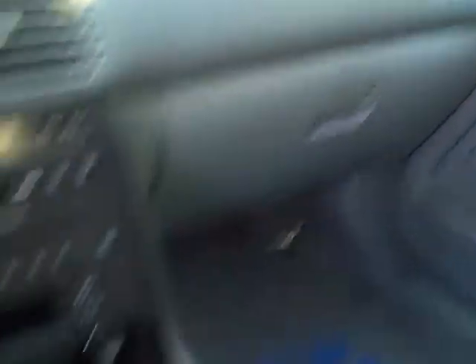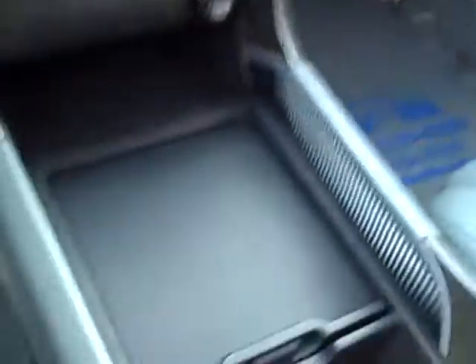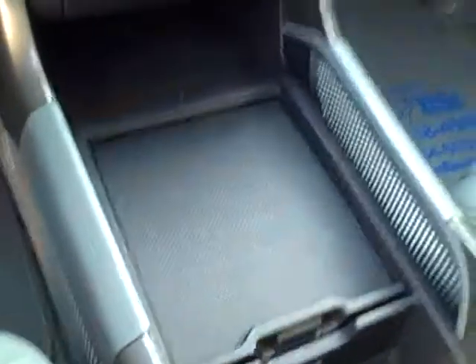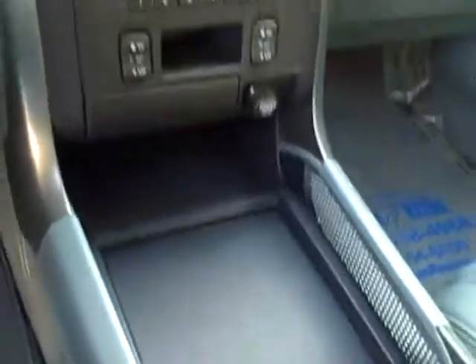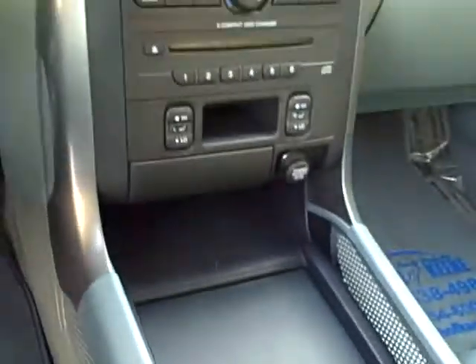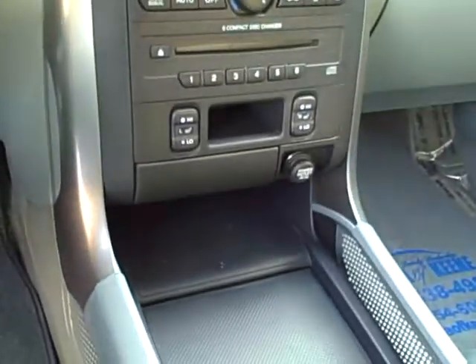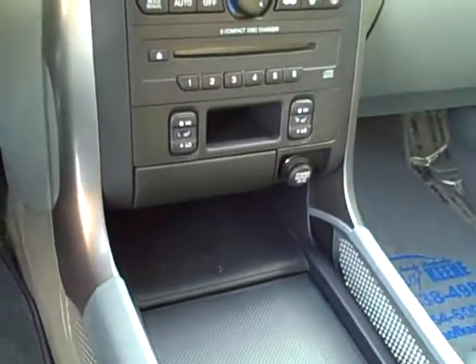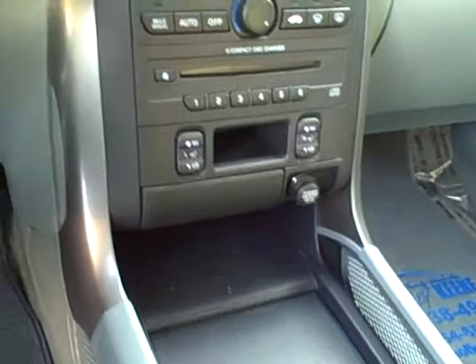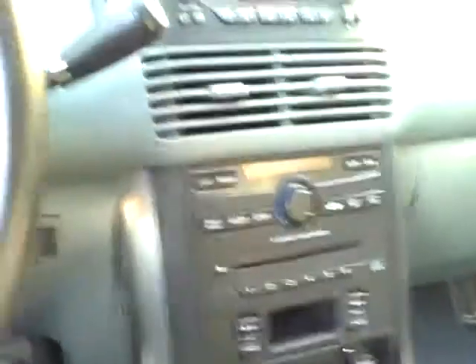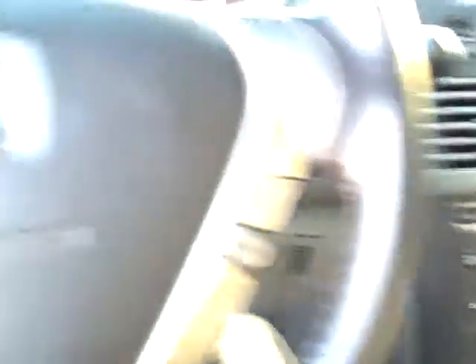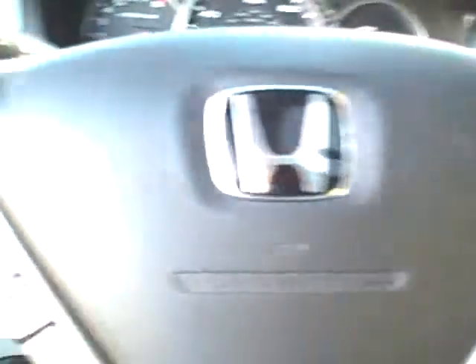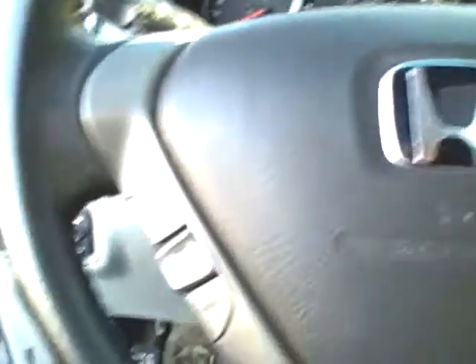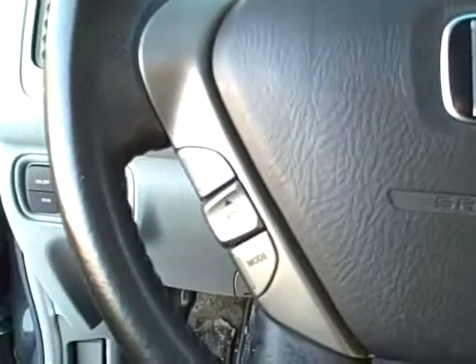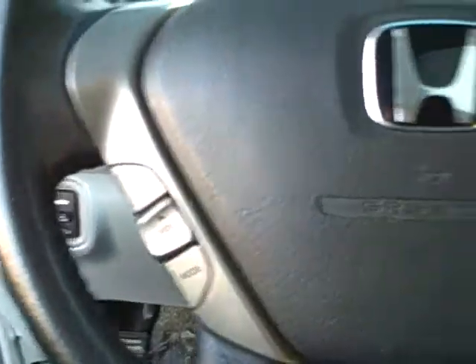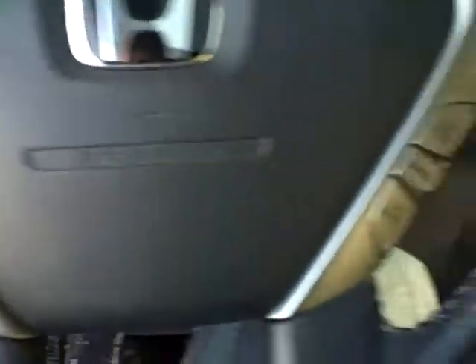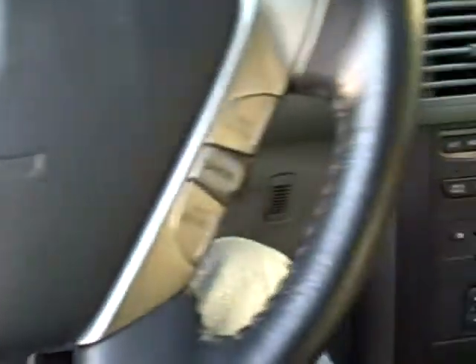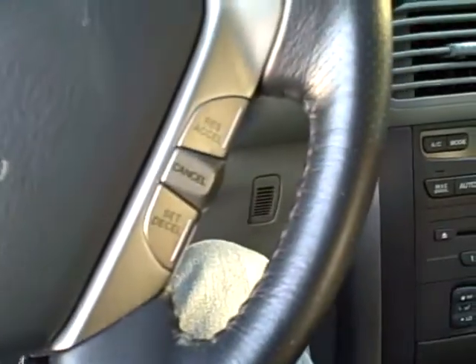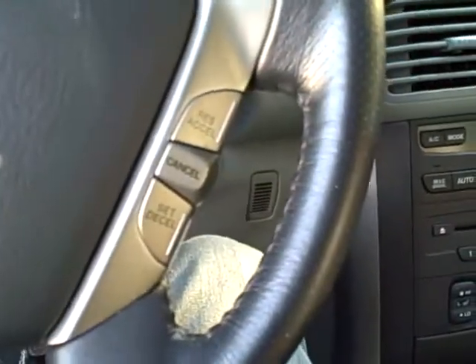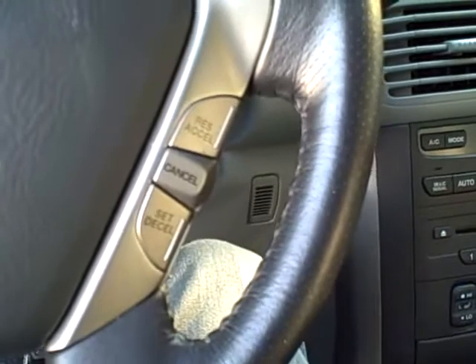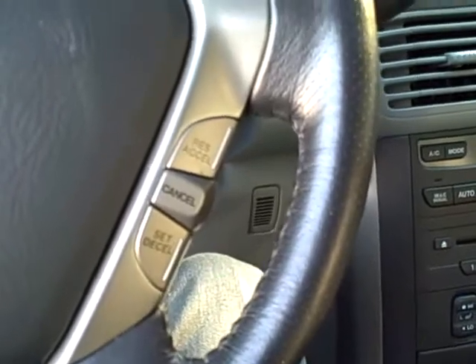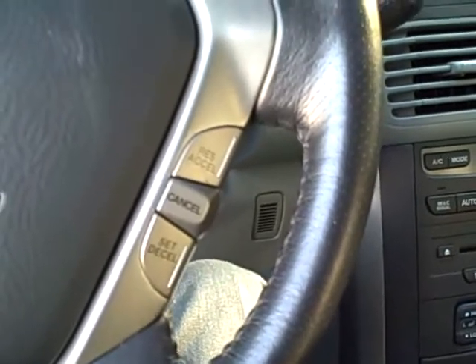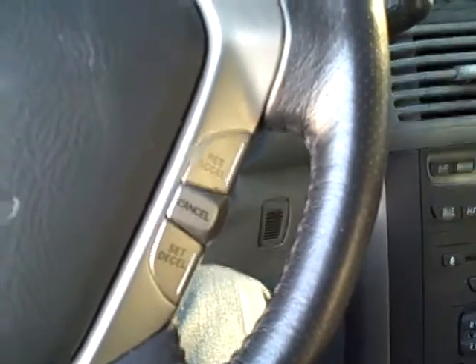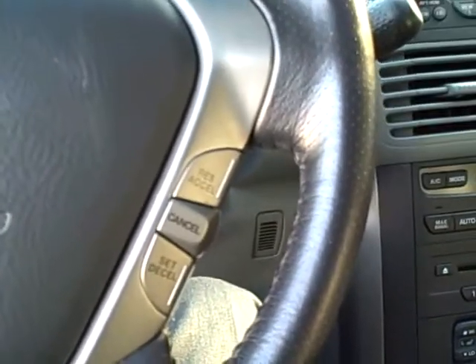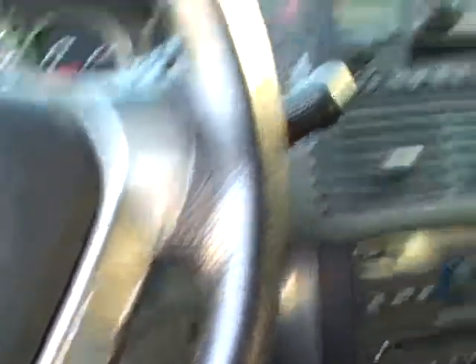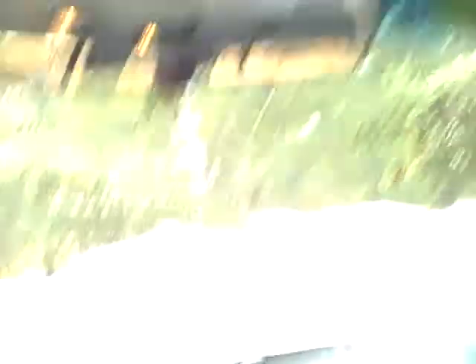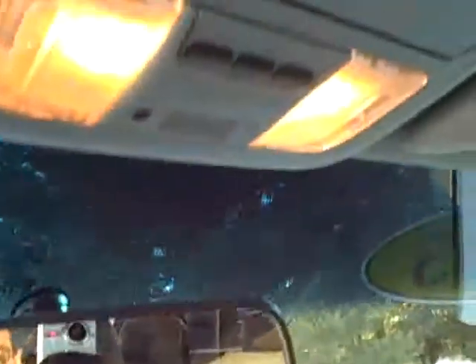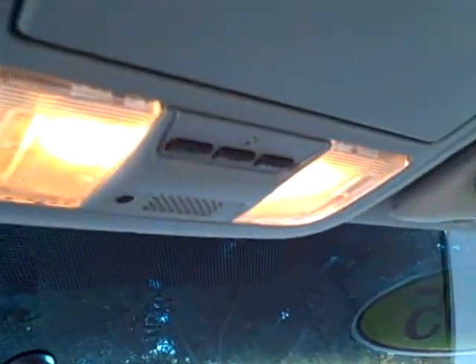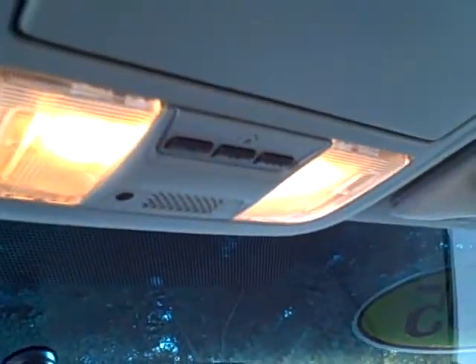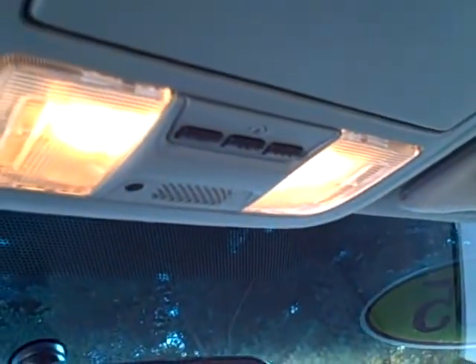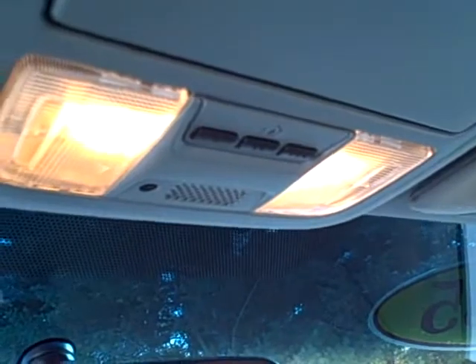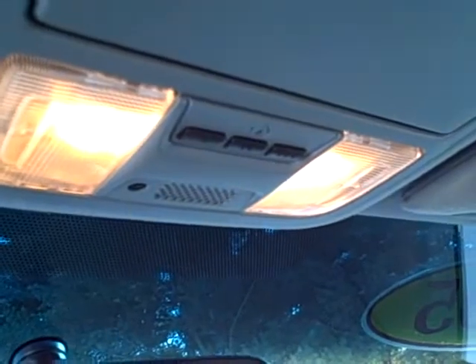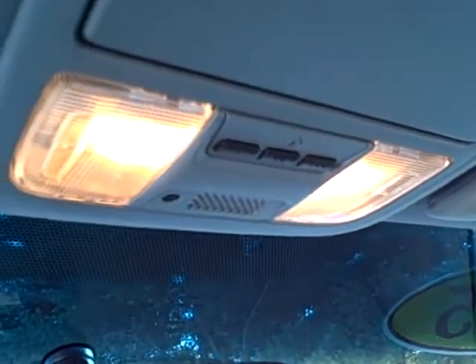A lot of storage compartments down here in the middle. Radio controls on the steering wheel as well as your cruise controls. And you do have the HomeLink system up top which will give you your garage door access.